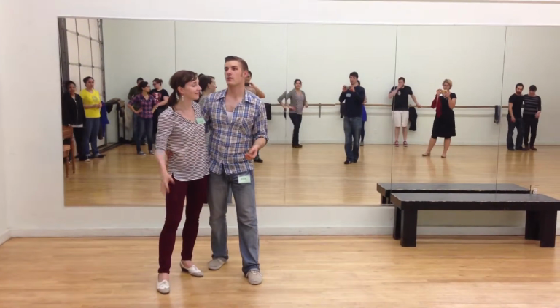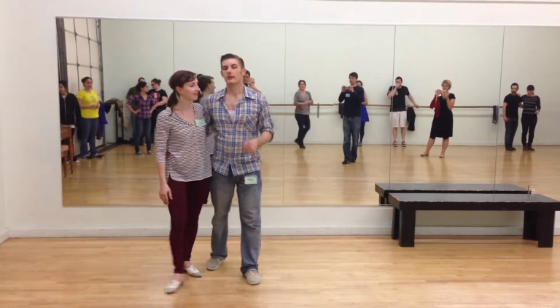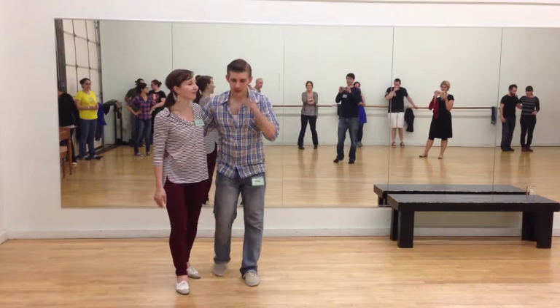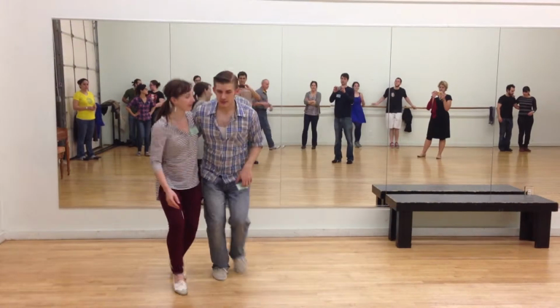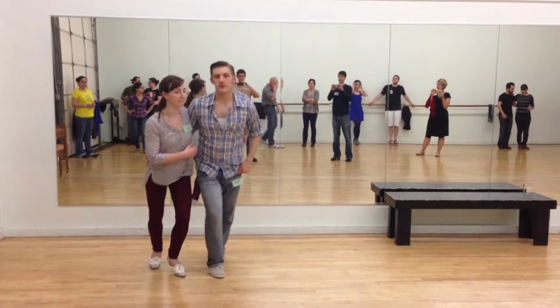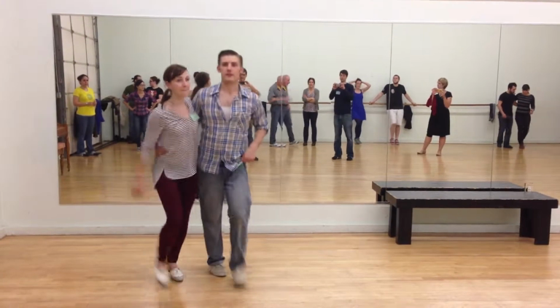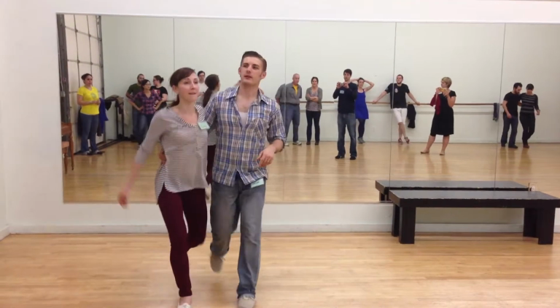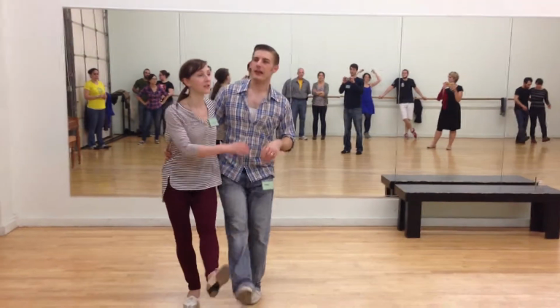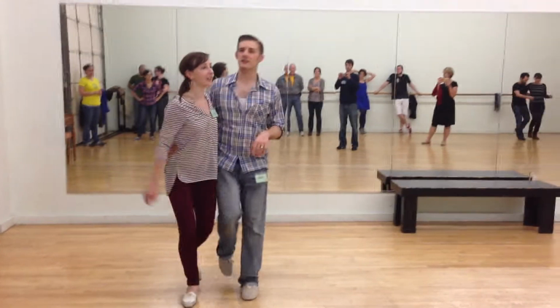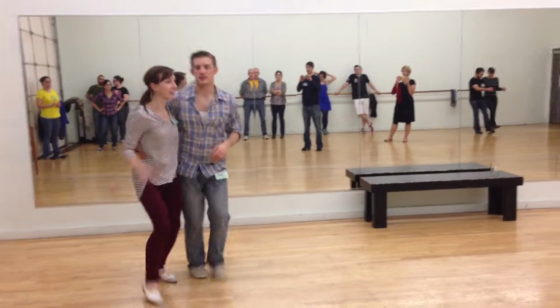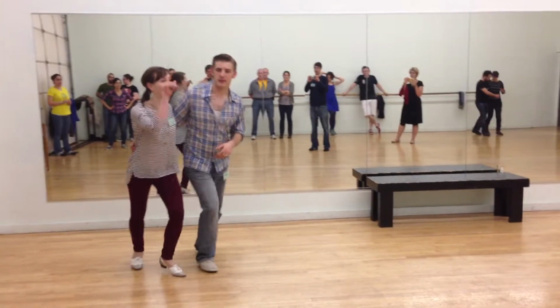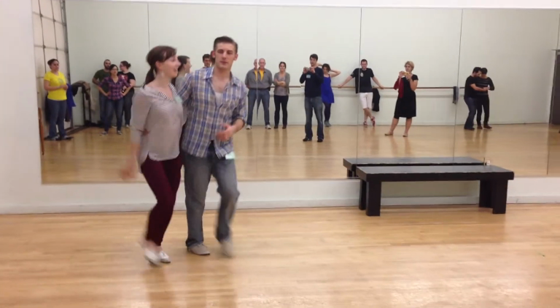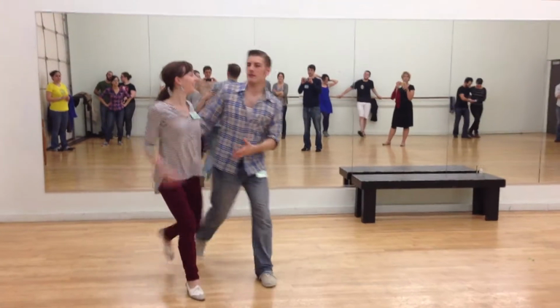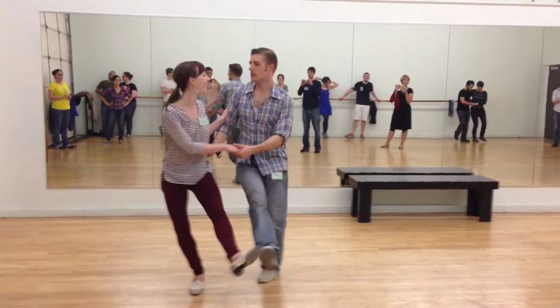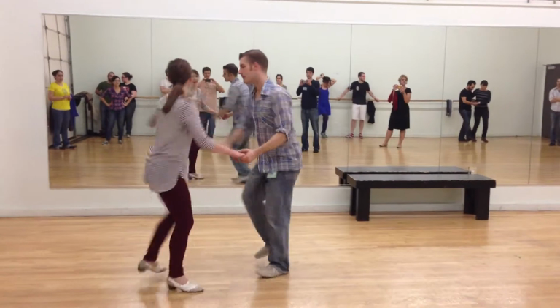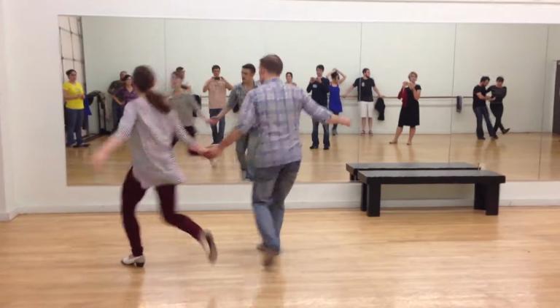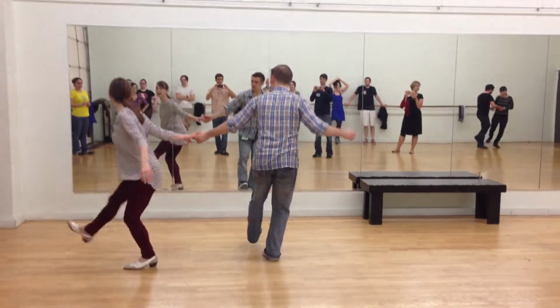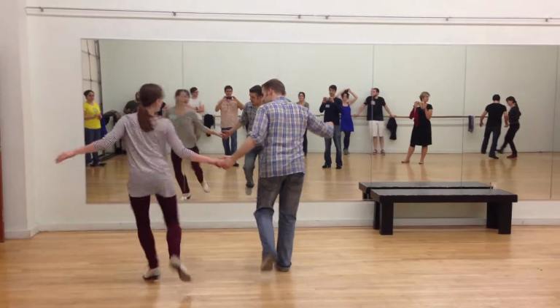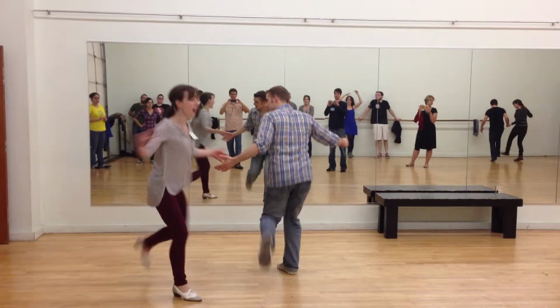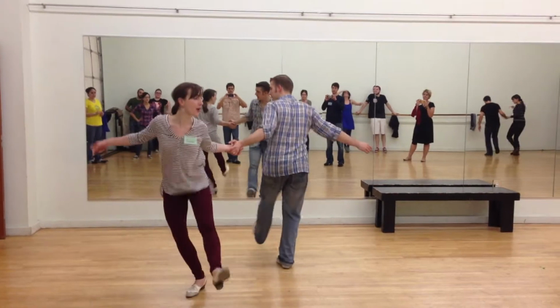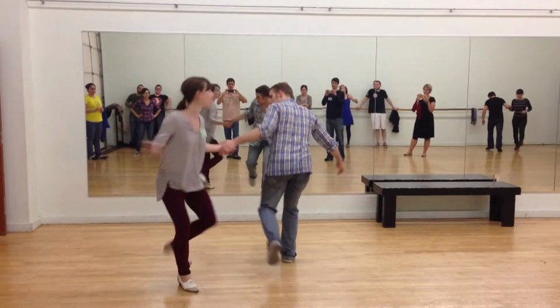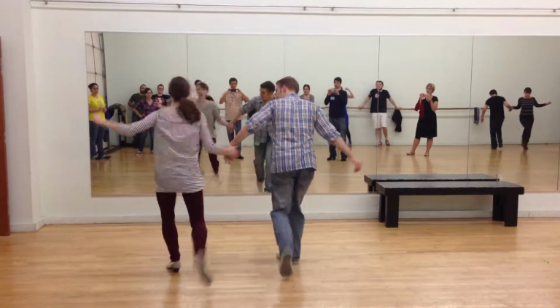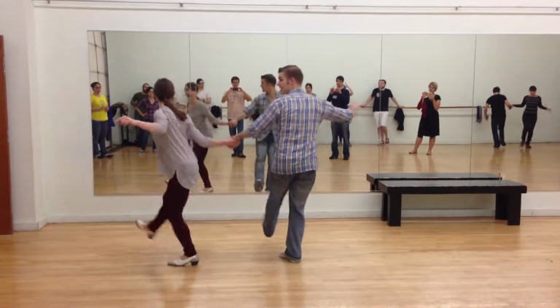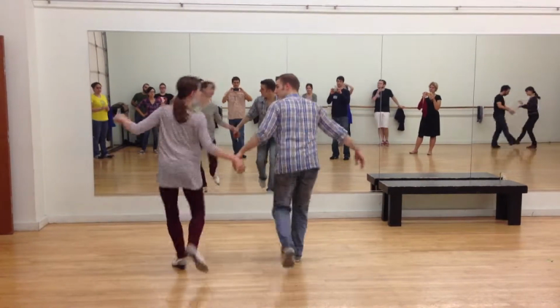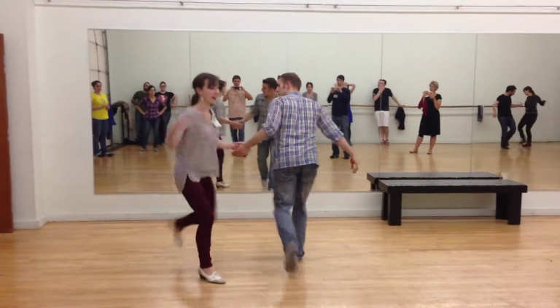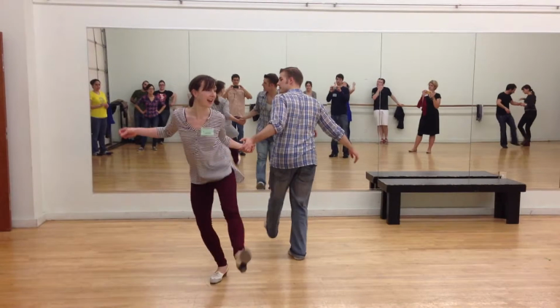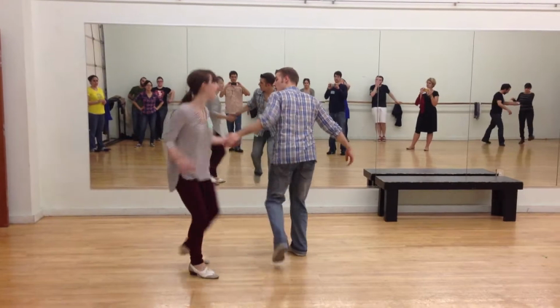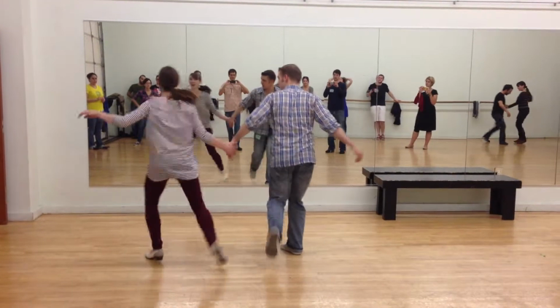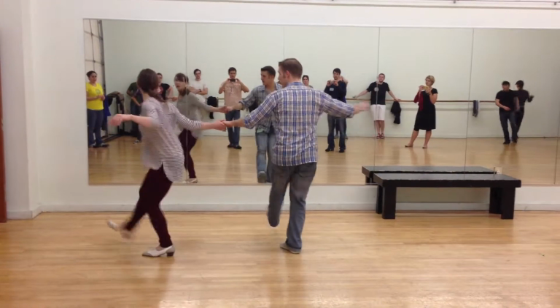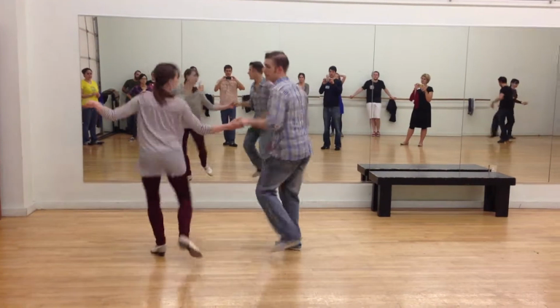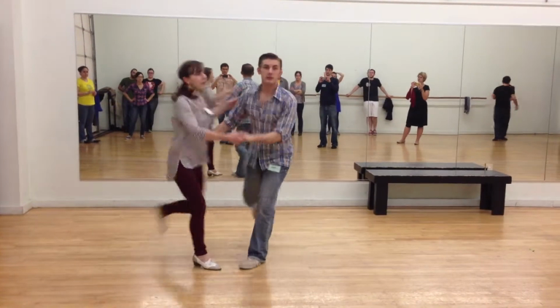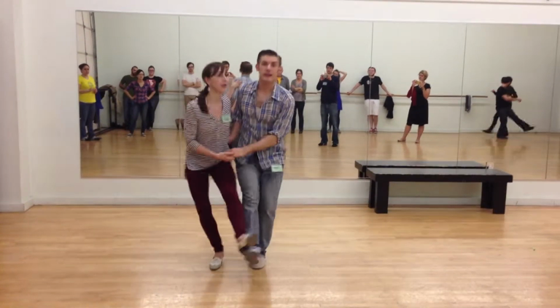So we did some stuff with what we call hand-to-hand Charleston, starting with the kick-throughs. We do a little cheat, and we can make this into a move, or we can go into hand-to-hand.